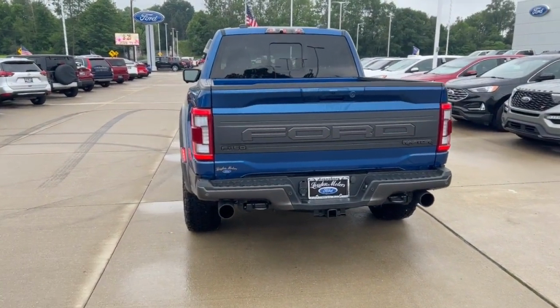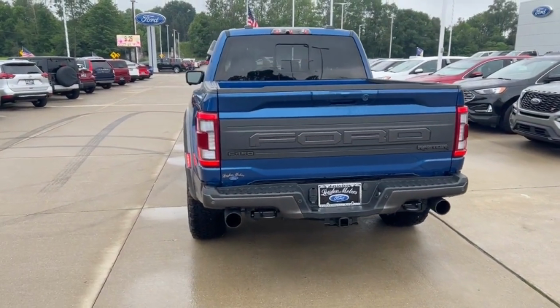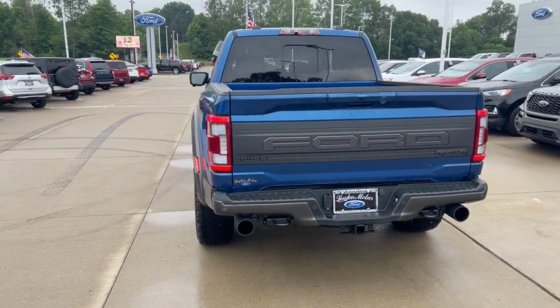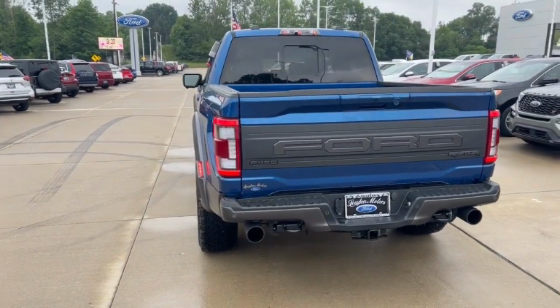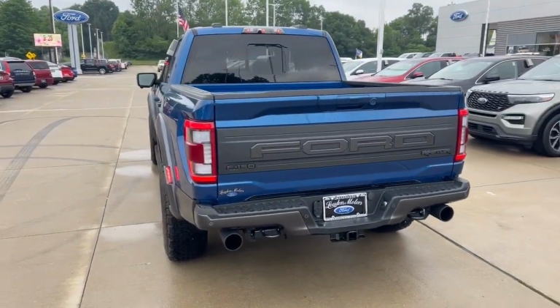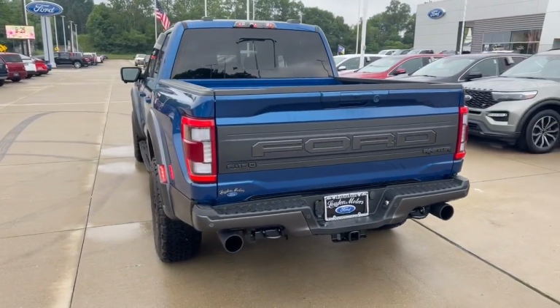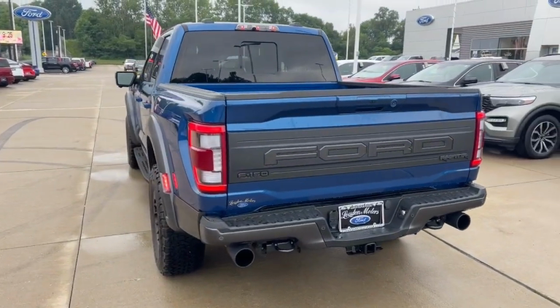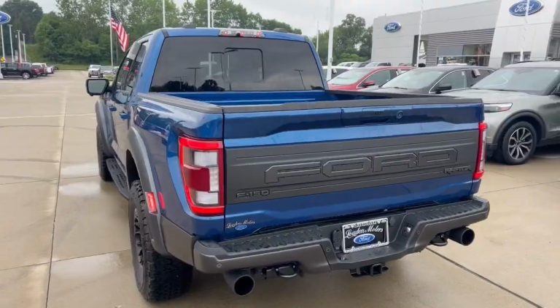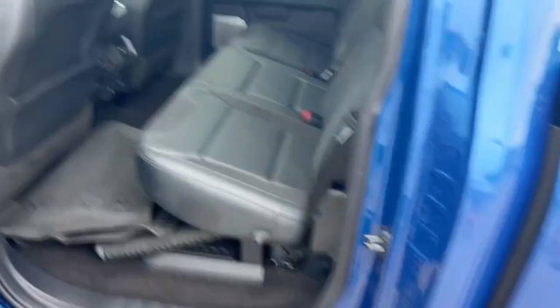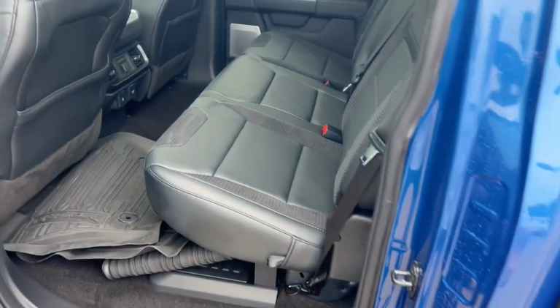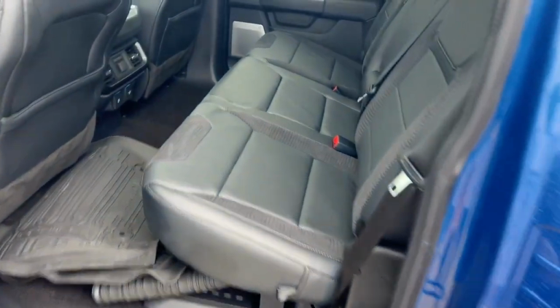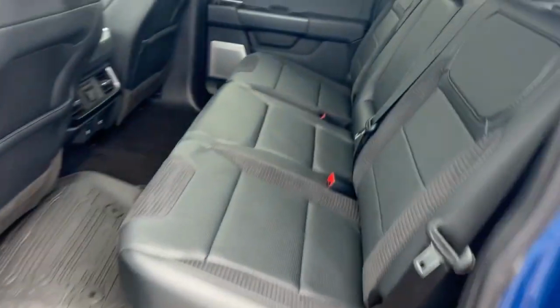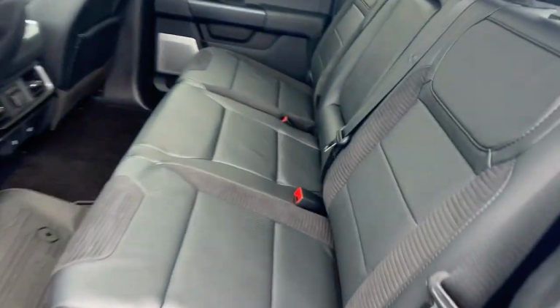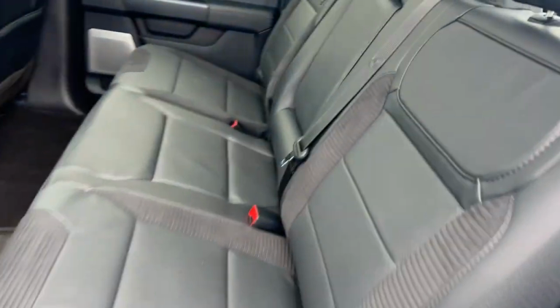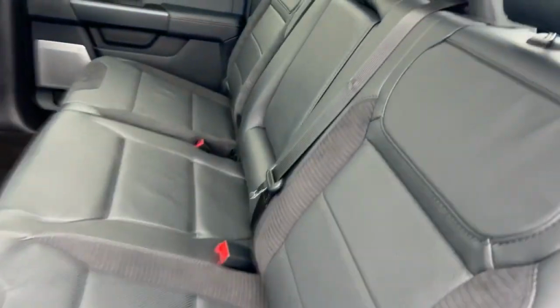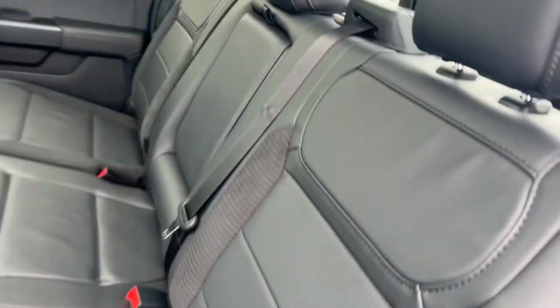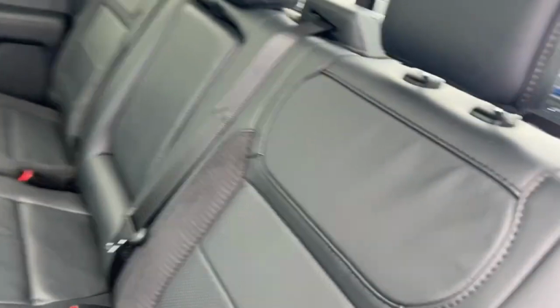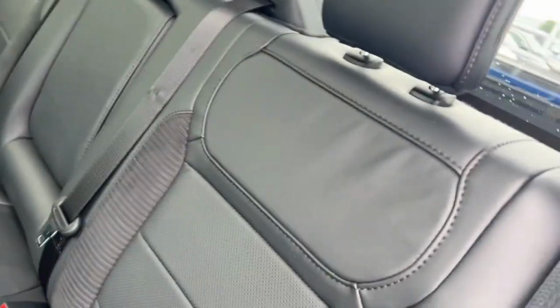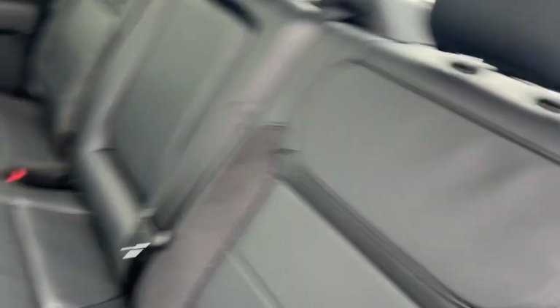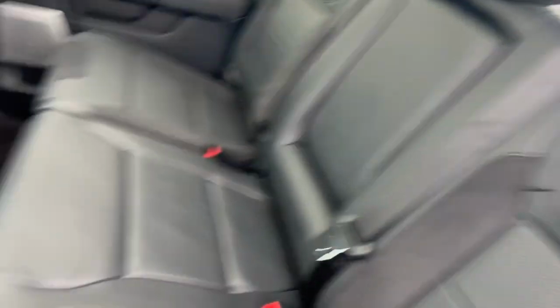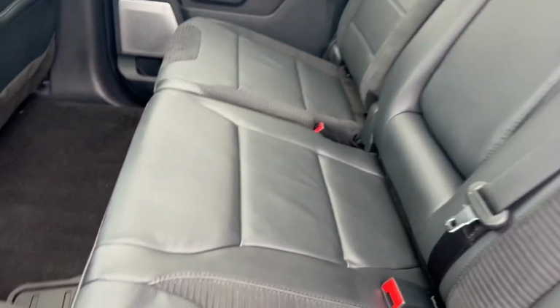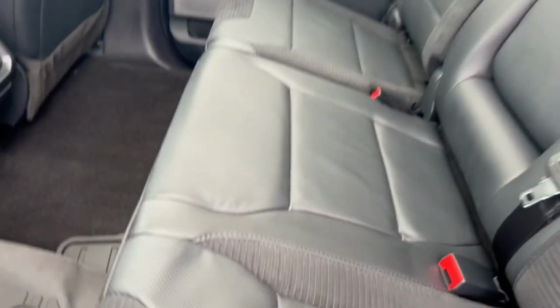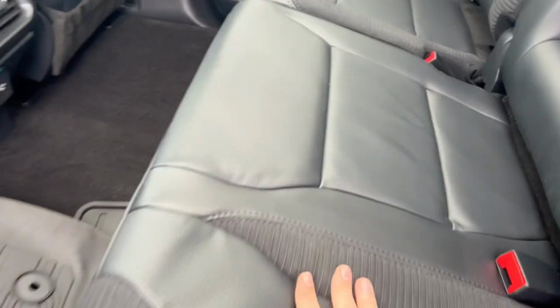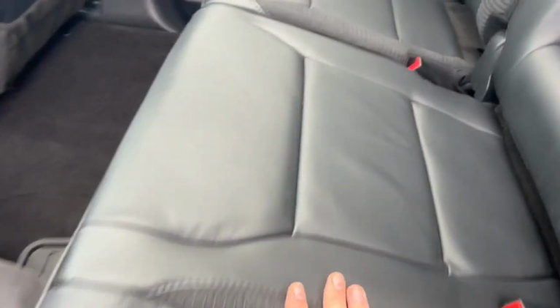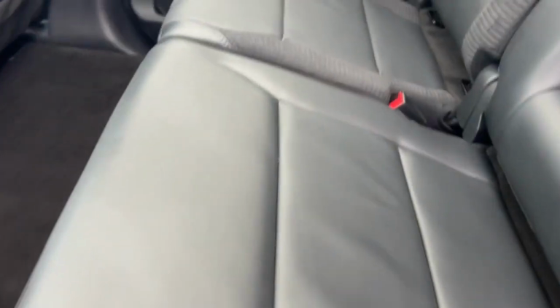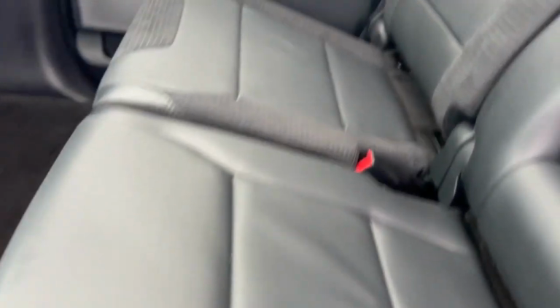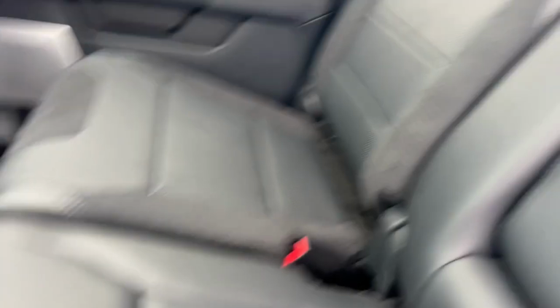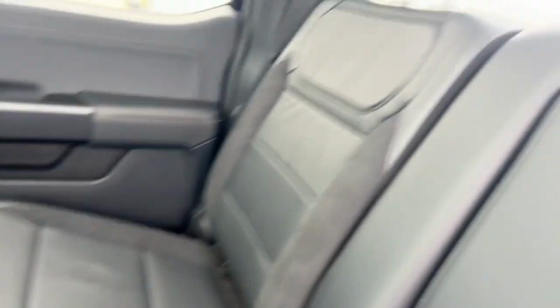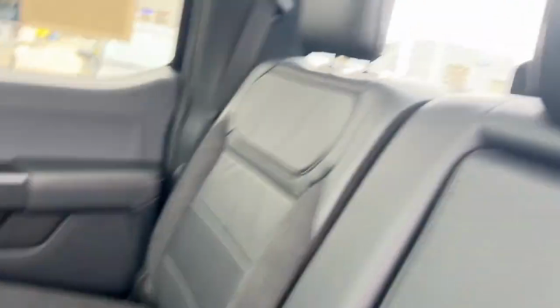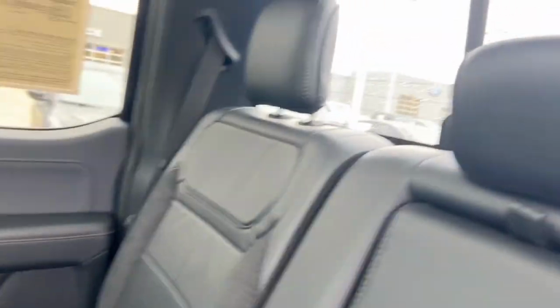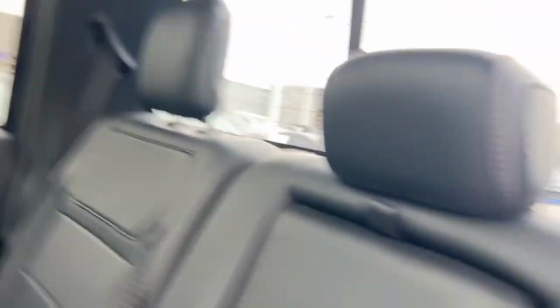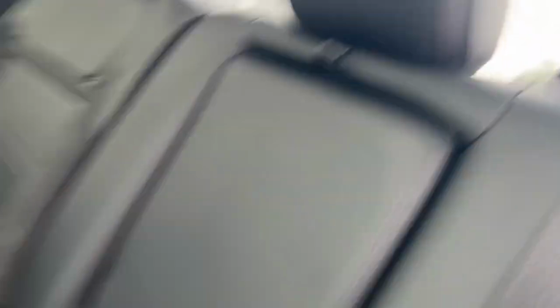Man, does that sound beautiful. As you can see here, leather seats, very comfortable, great shape.